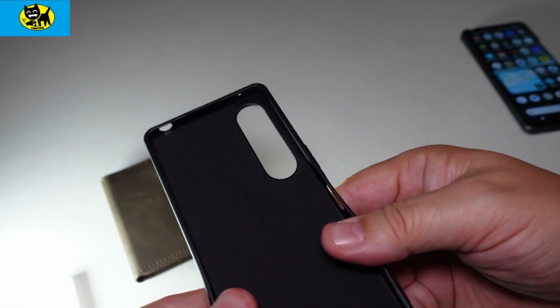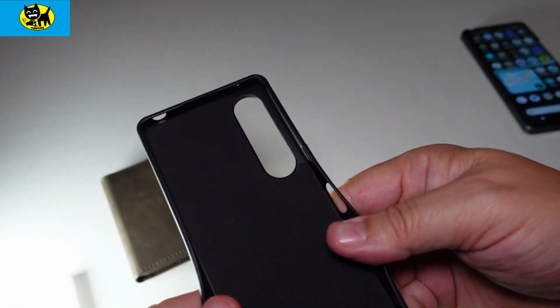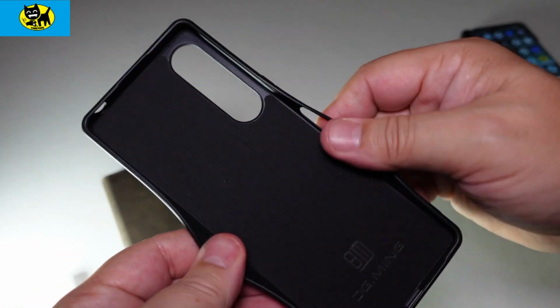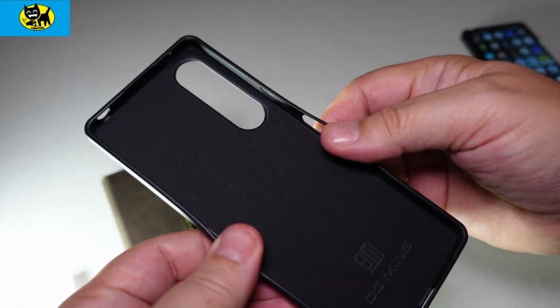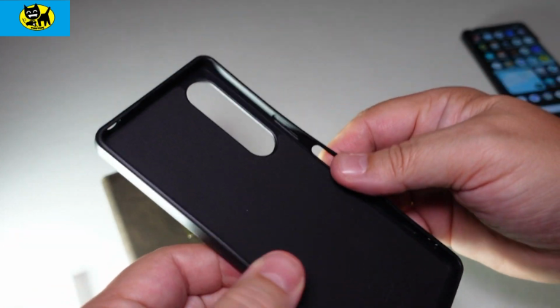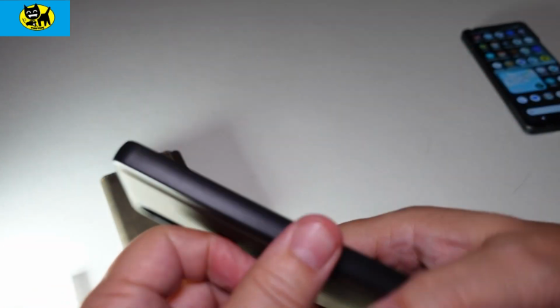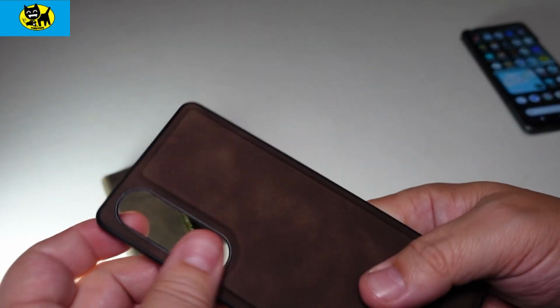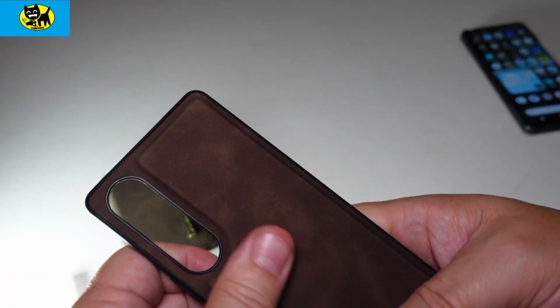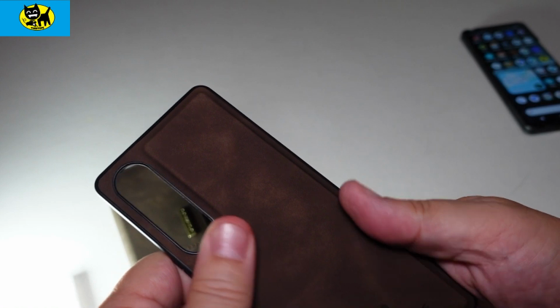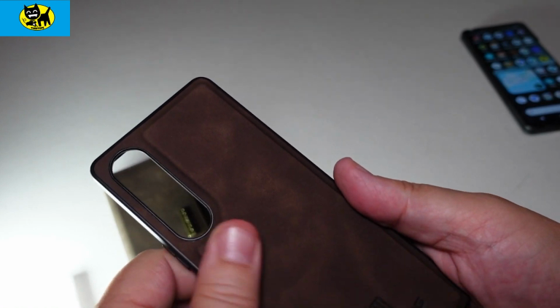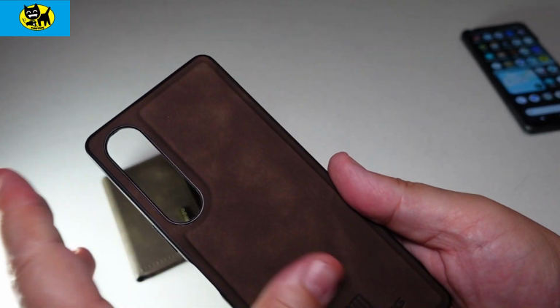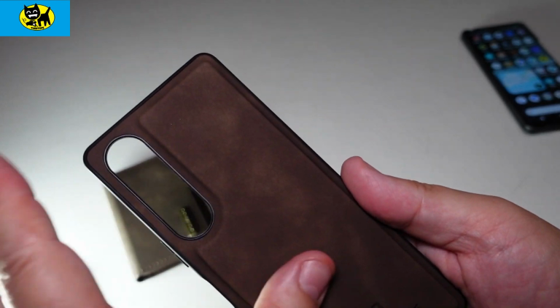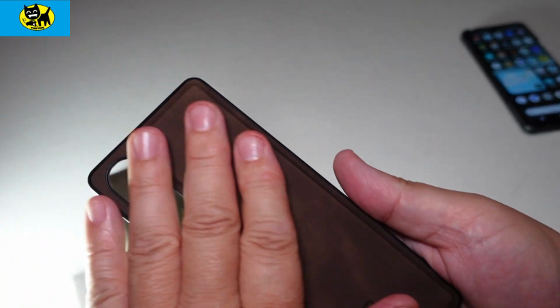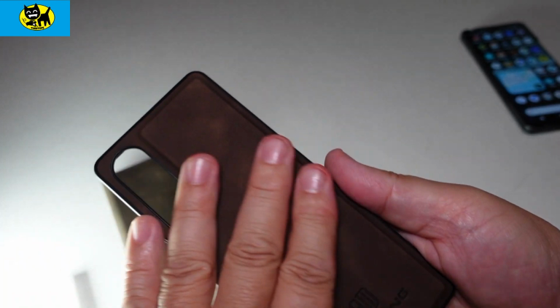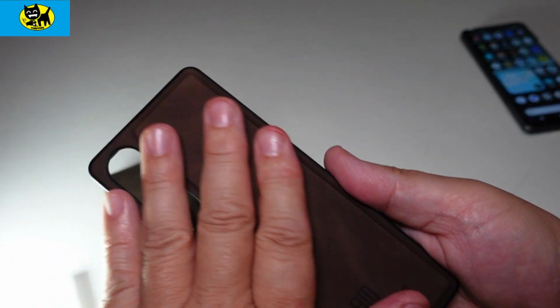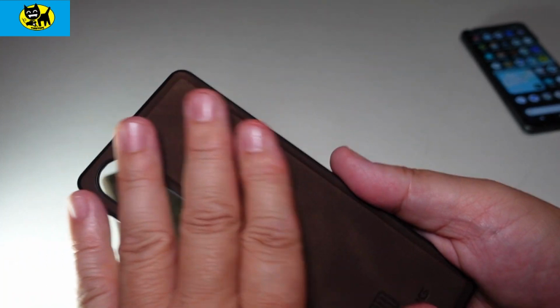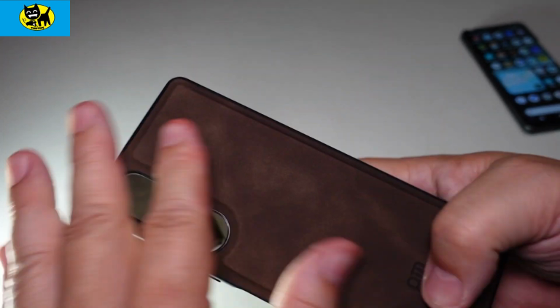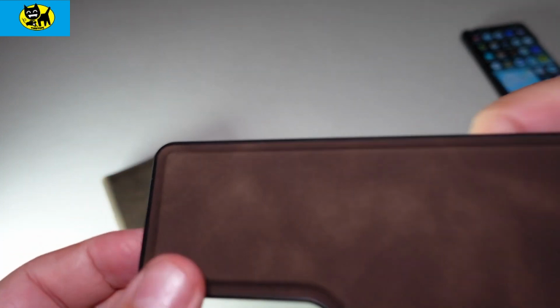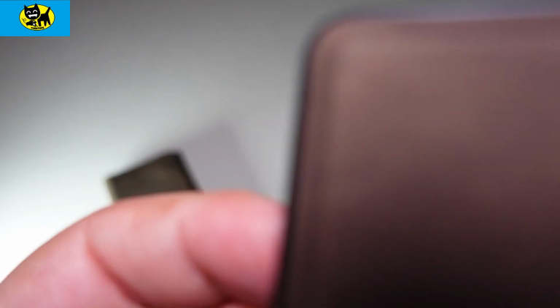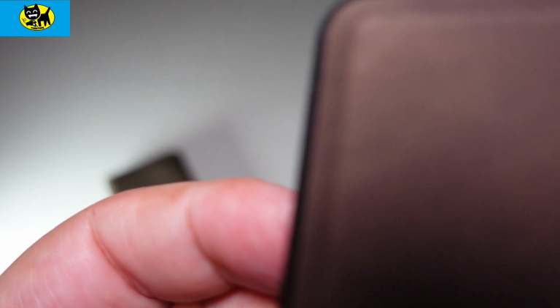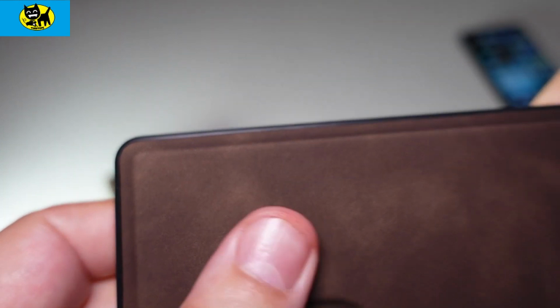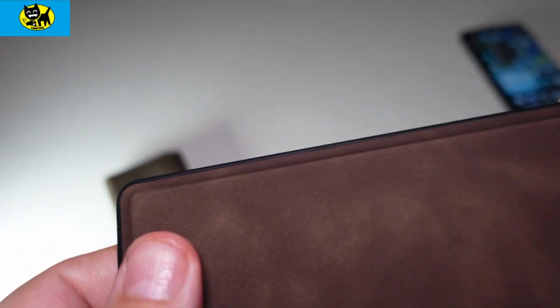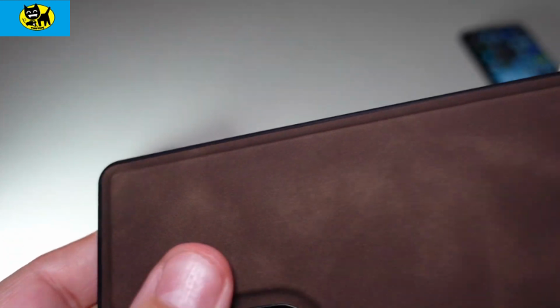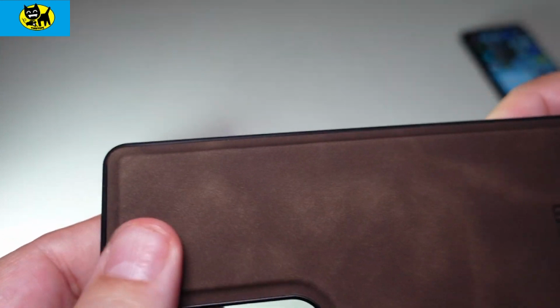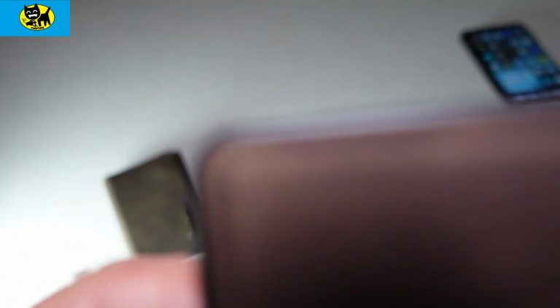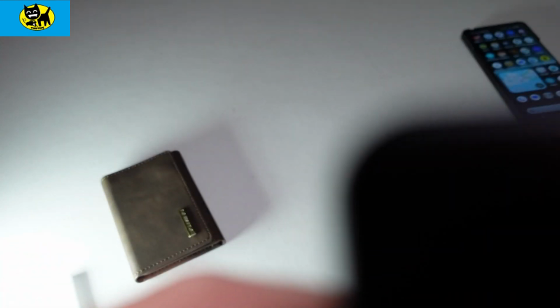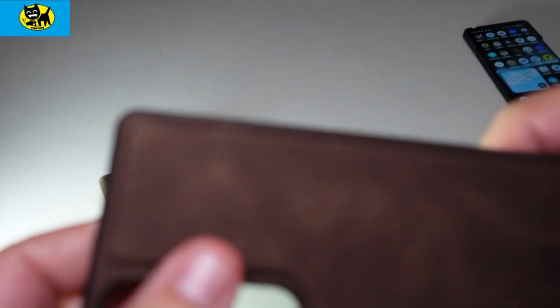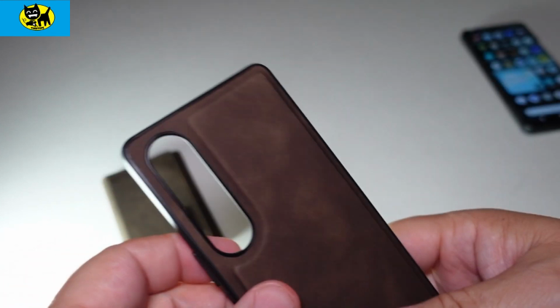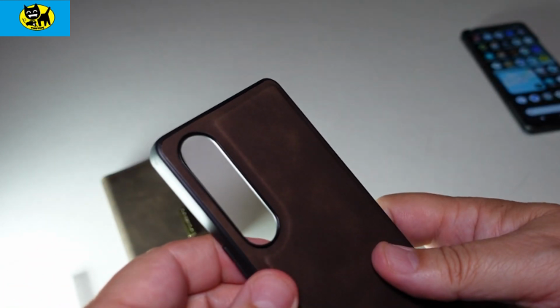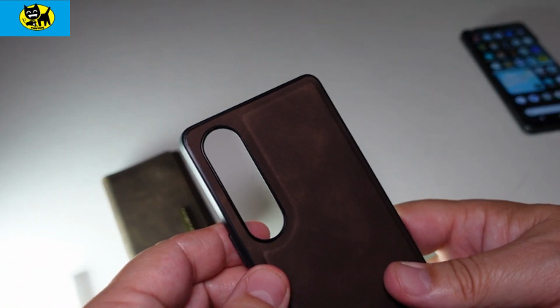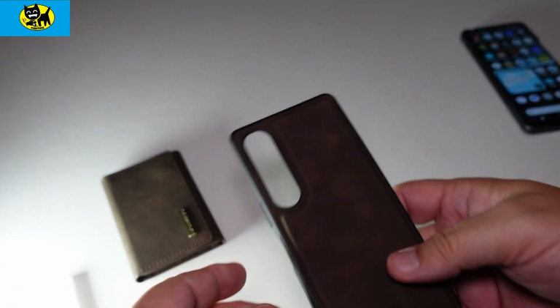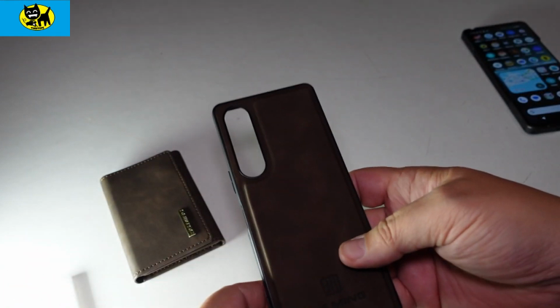Rubbery sides, and then the back has that nice premium leather. Let me smell this real quick — oh yeah, this is real leather. Wow, that smells so good. Very cool, very classic looking.